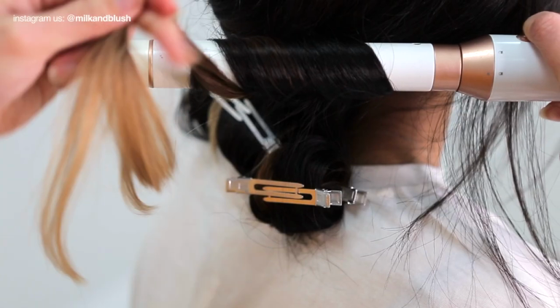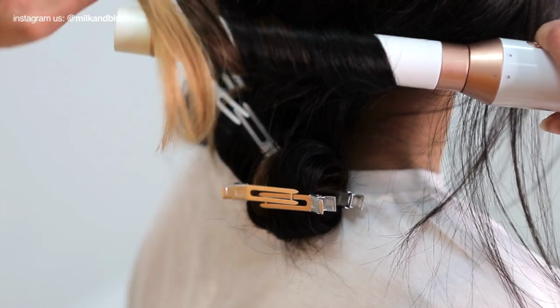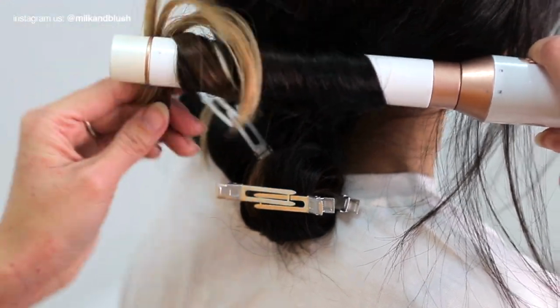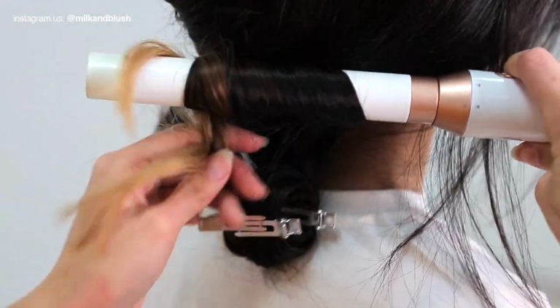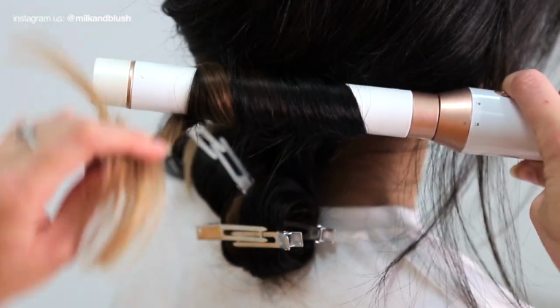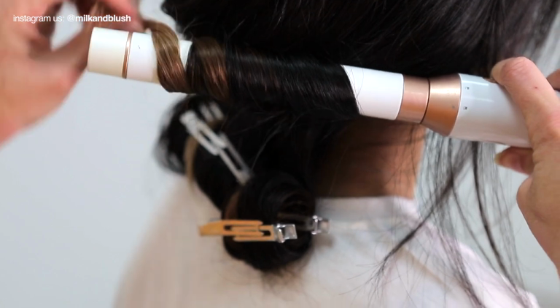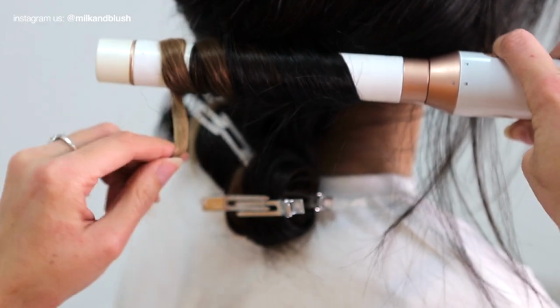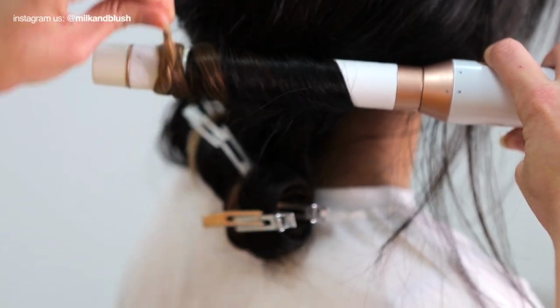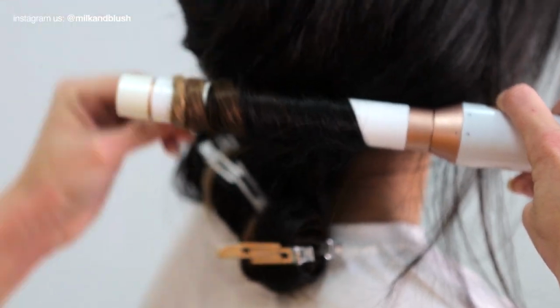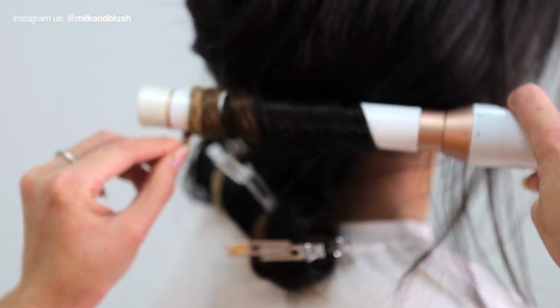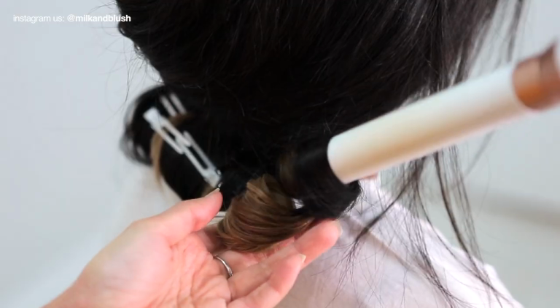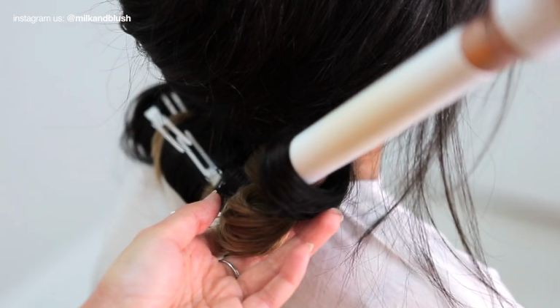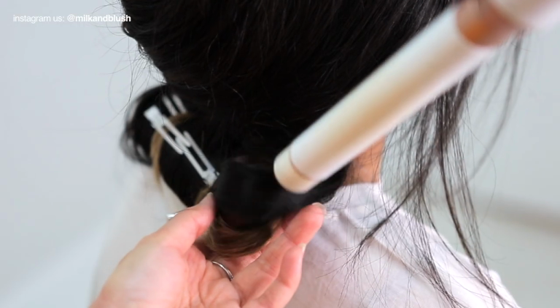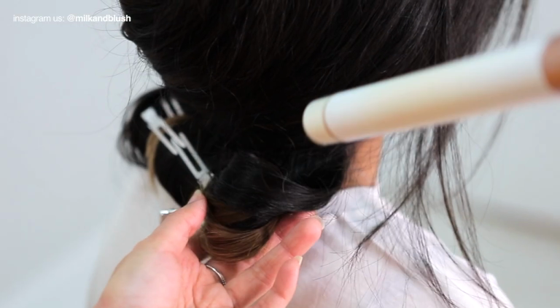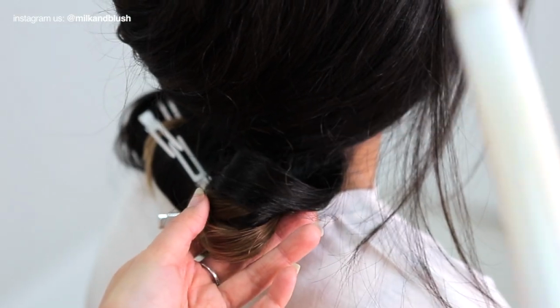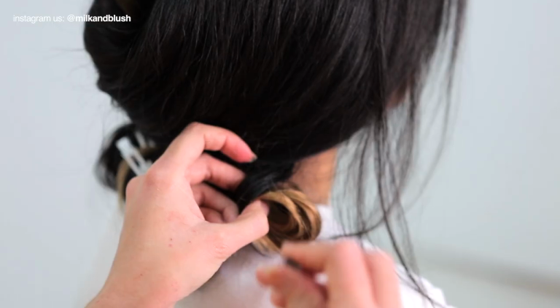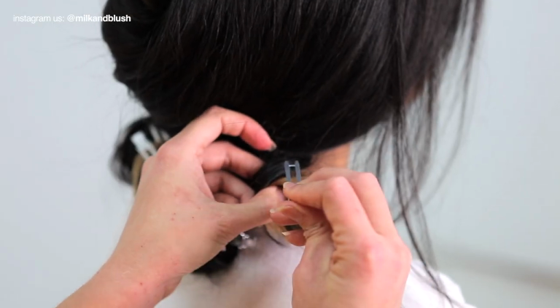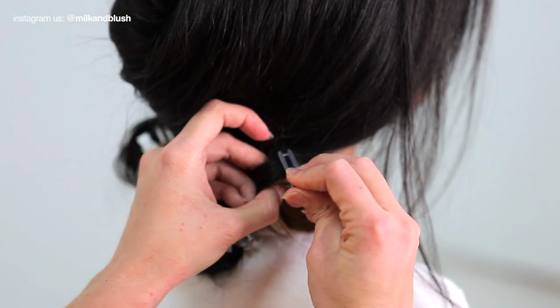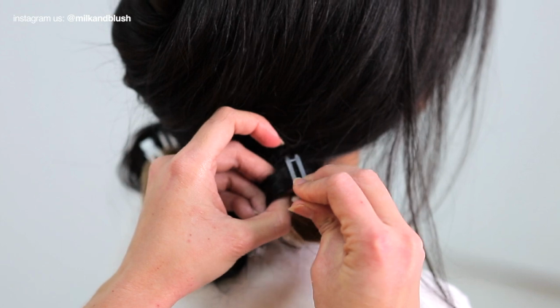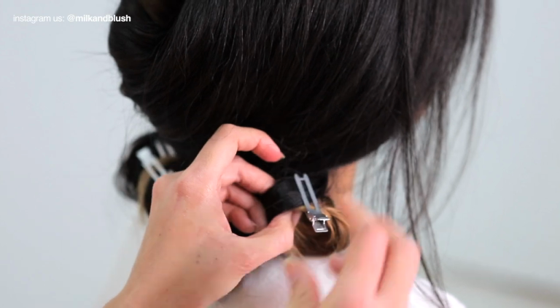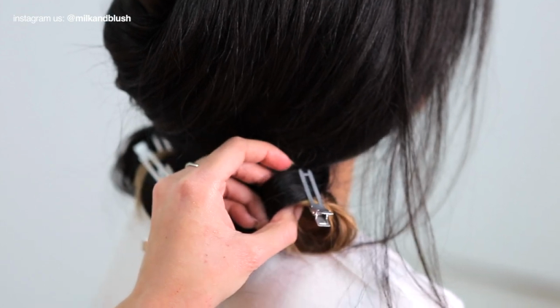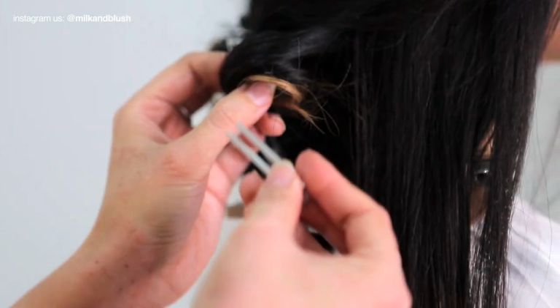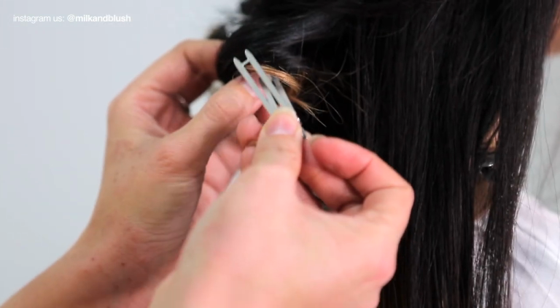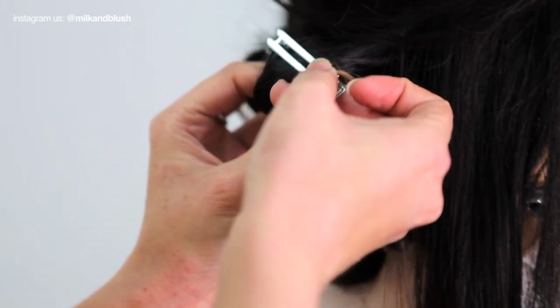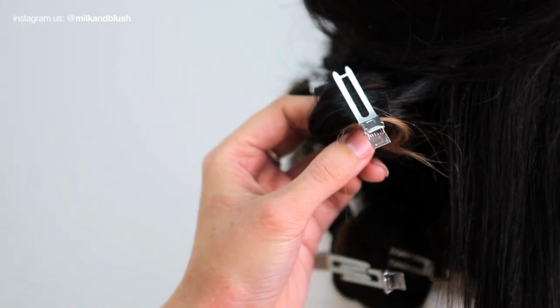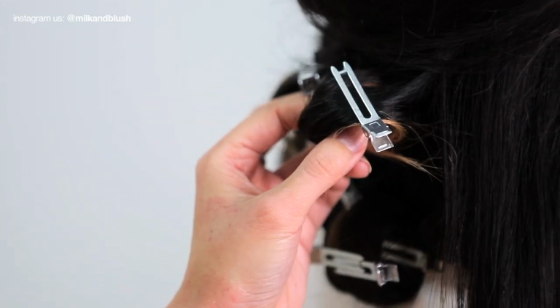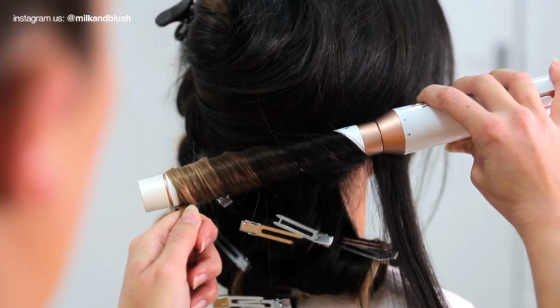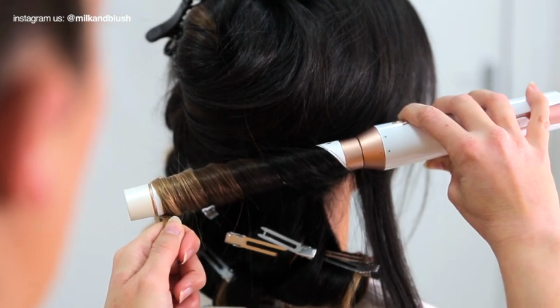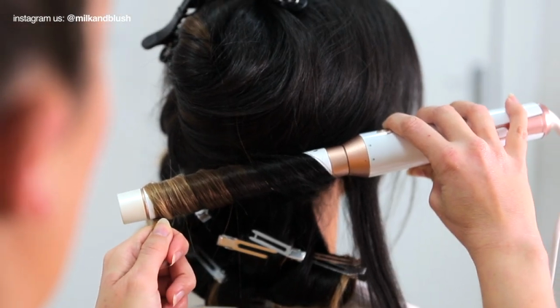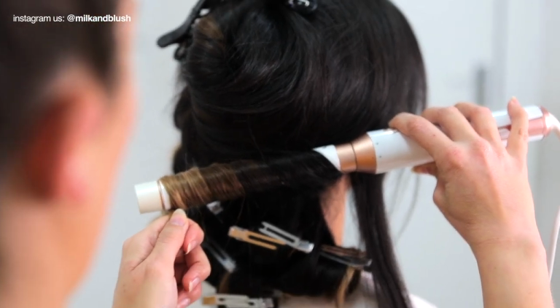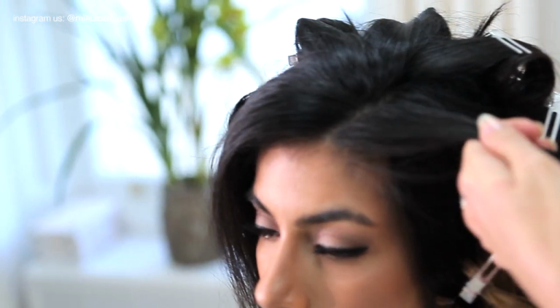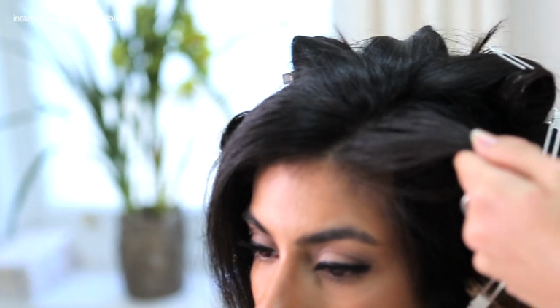This is a great hack if your hair is really thick or if it struggles to hold a curl. Next you just need to repeat this process until all your hair has been curled and pinned in place.